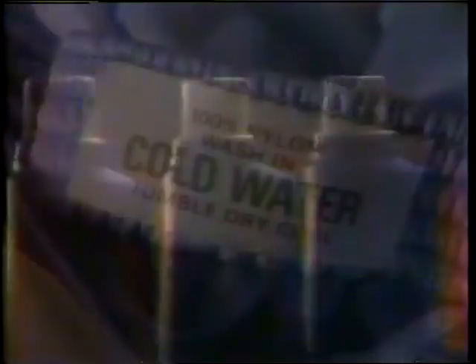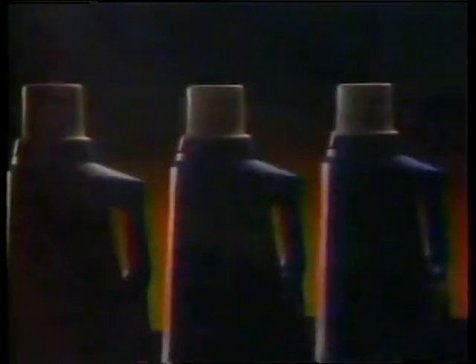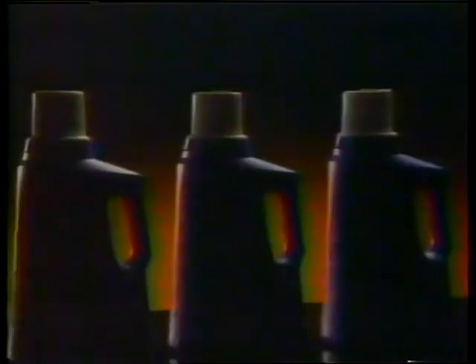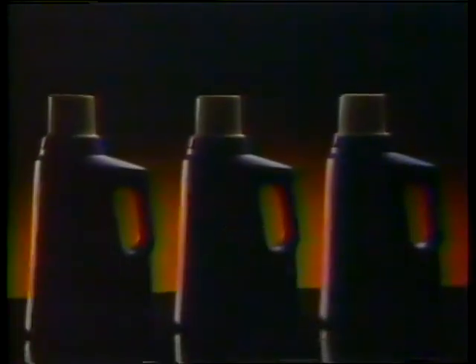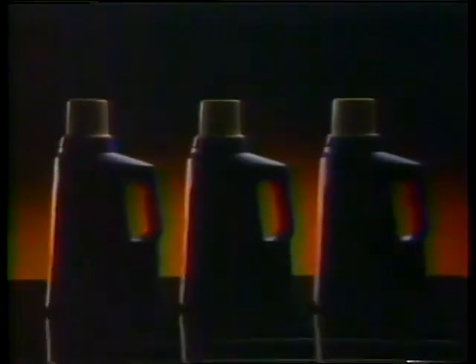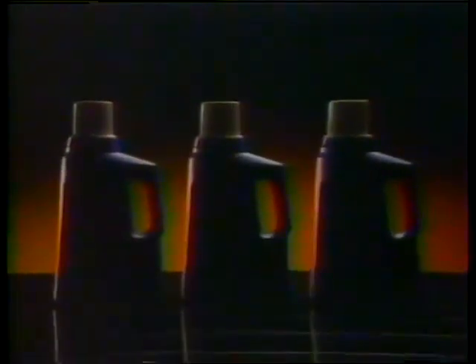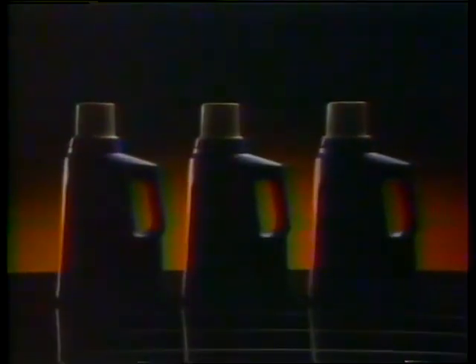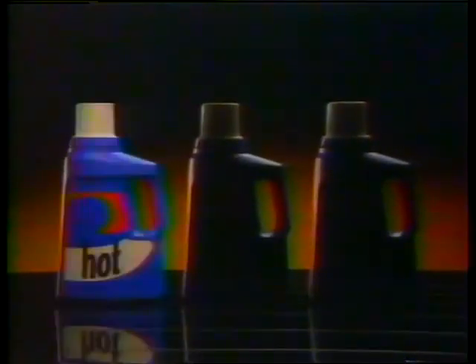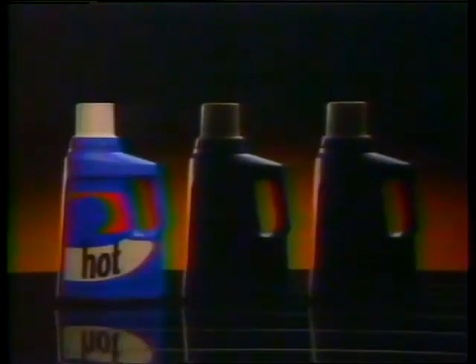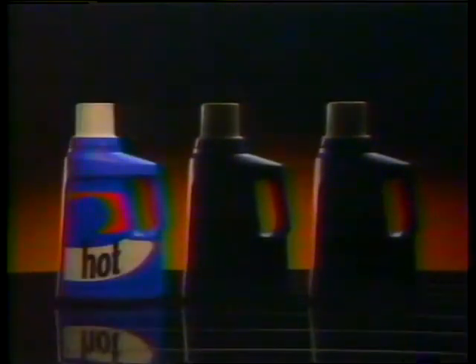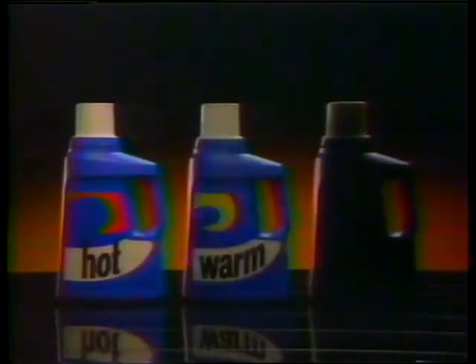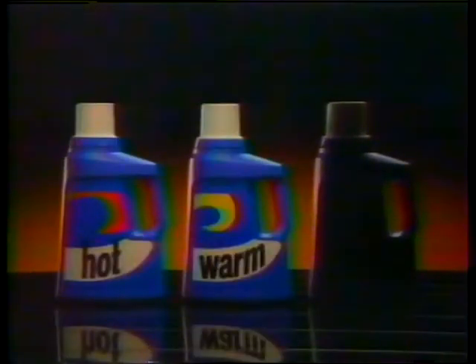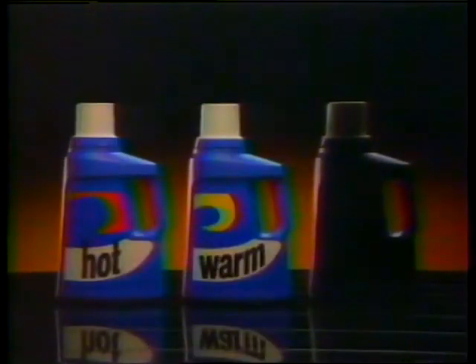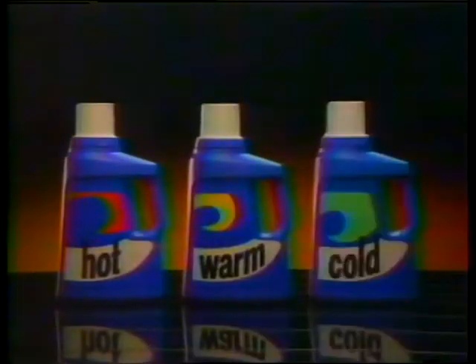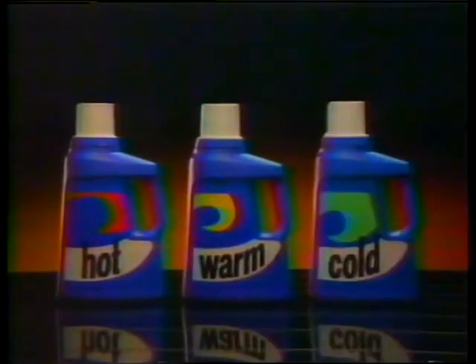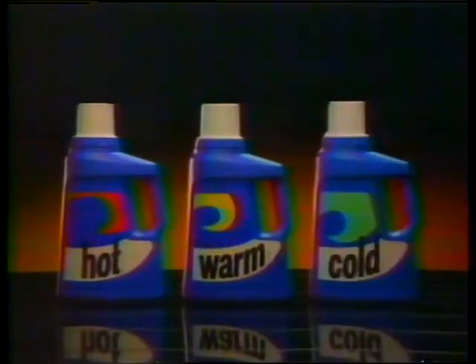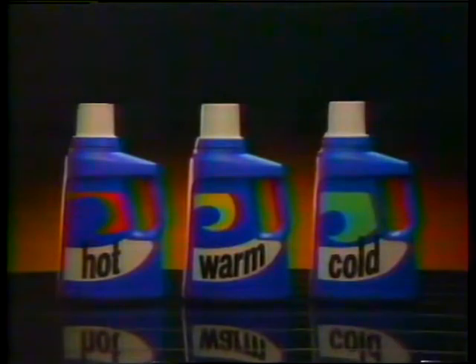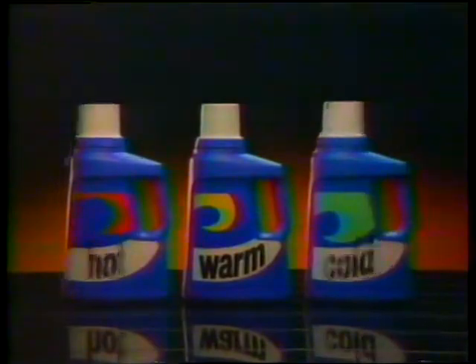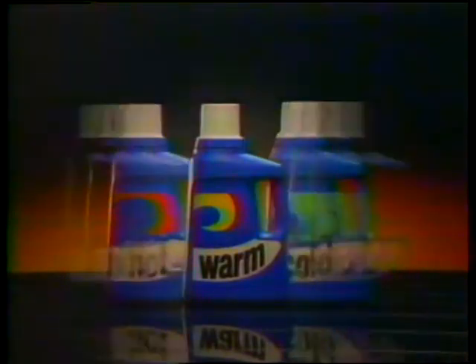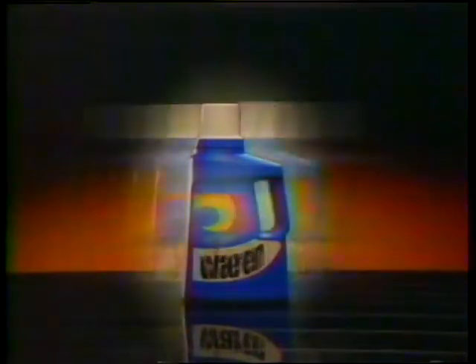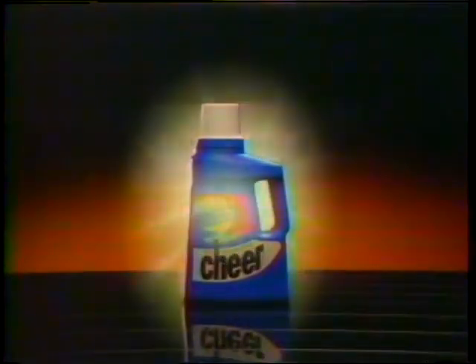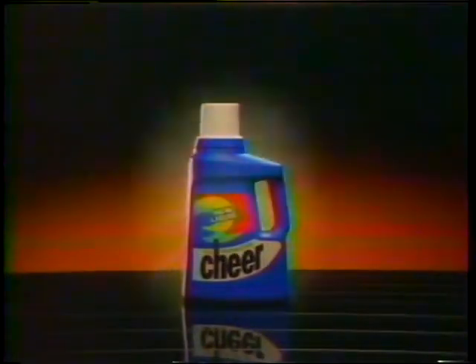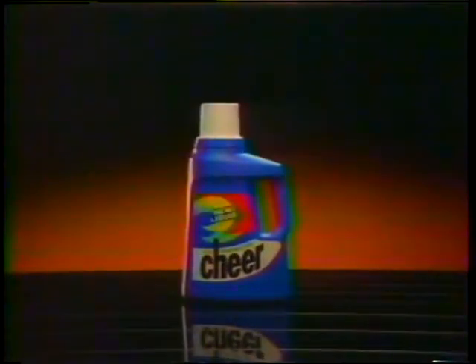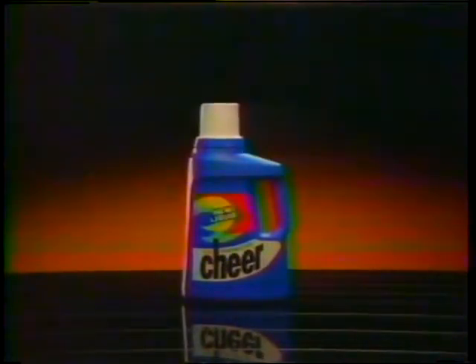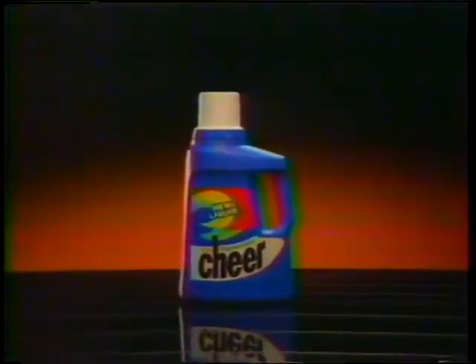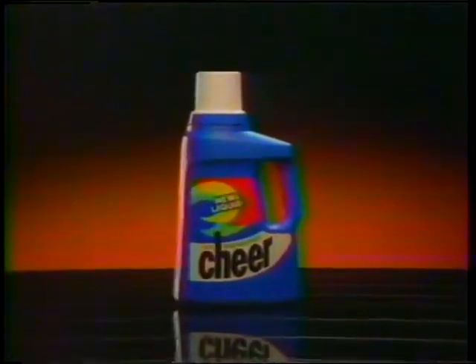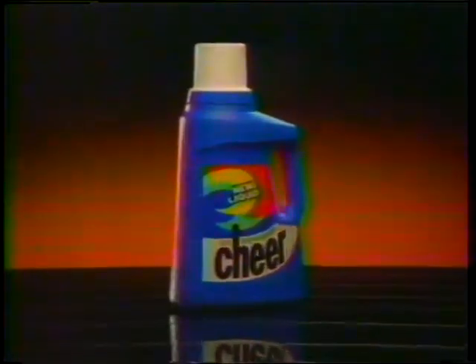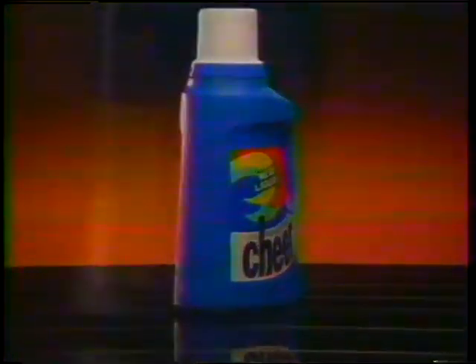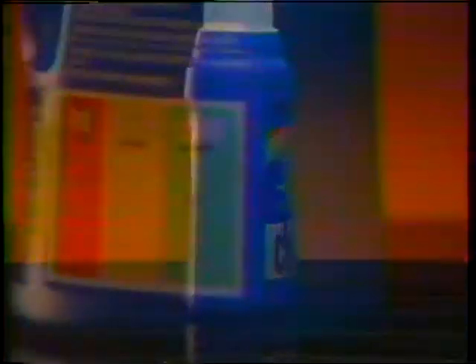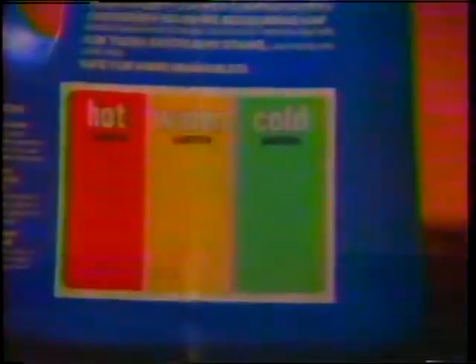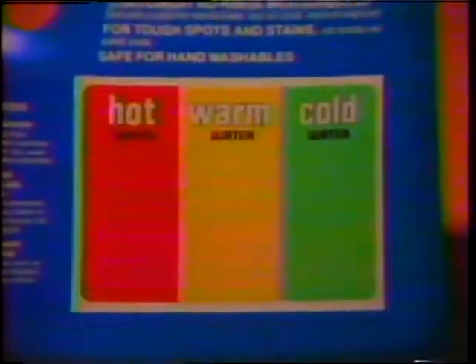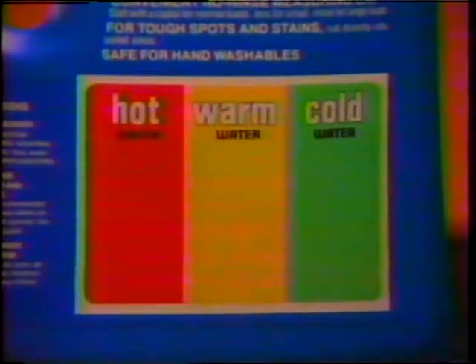So we took temperature-sensitive cleaners for hot, warm, and cold and combined them in new Liquid Sheer — one detergent that cleans like three.